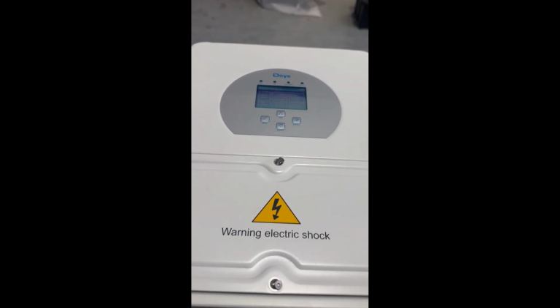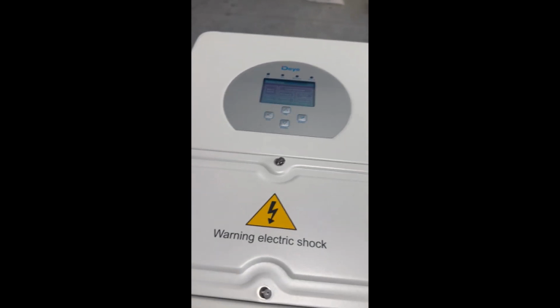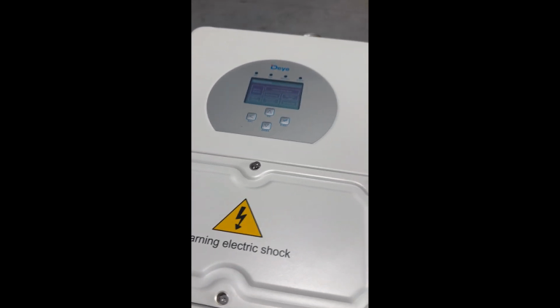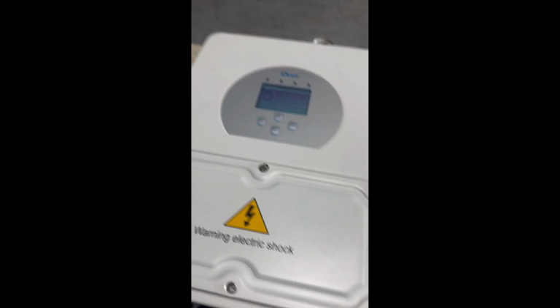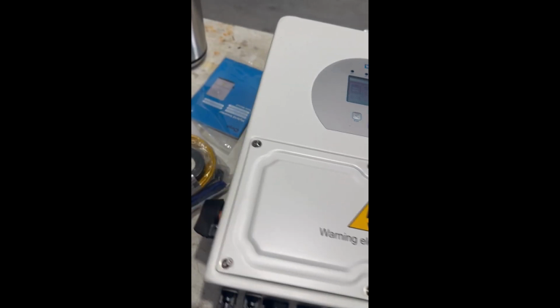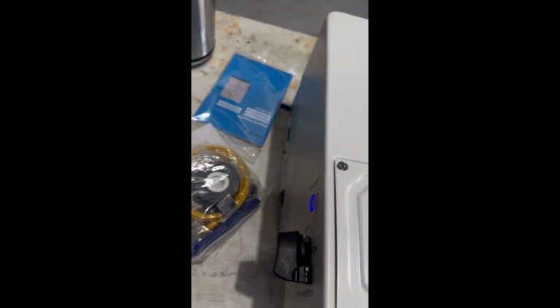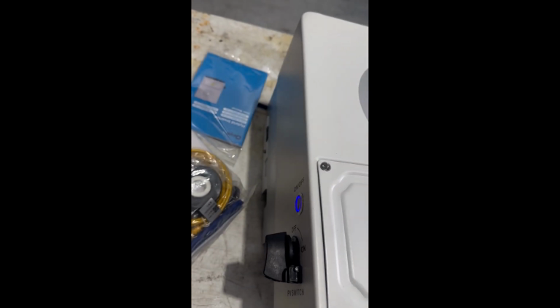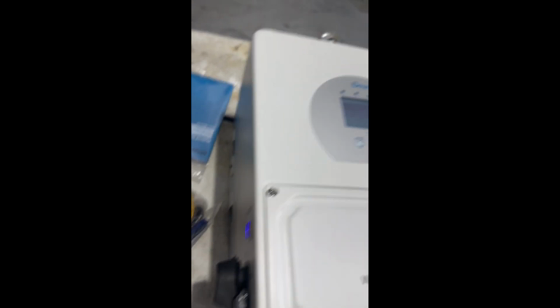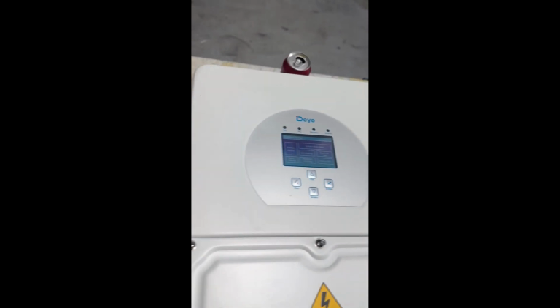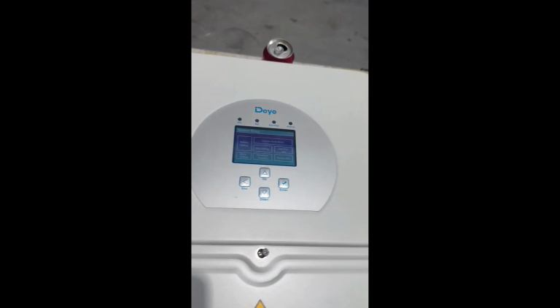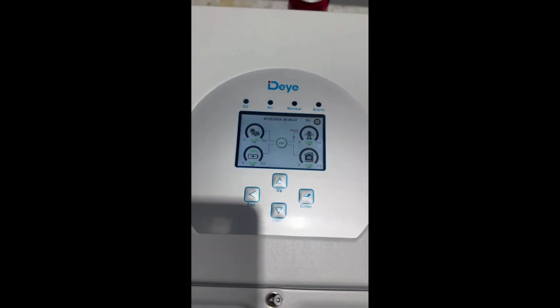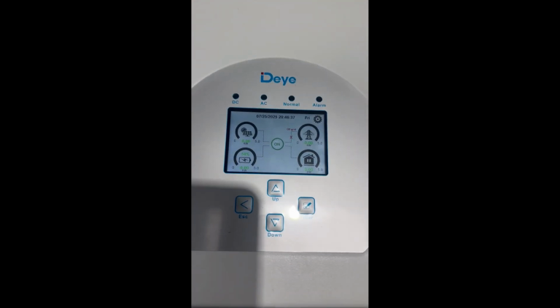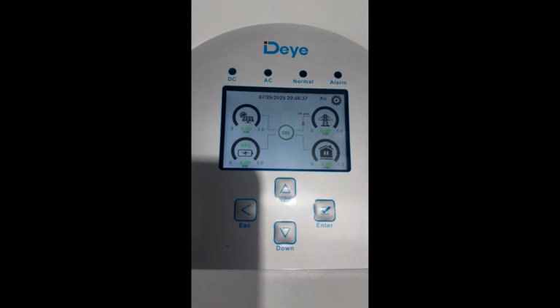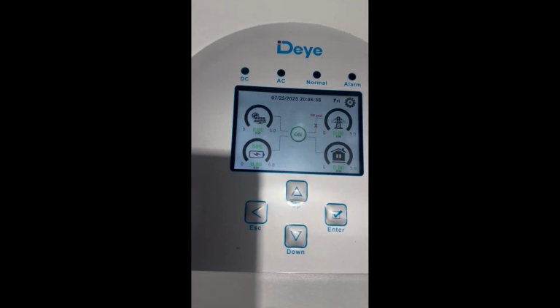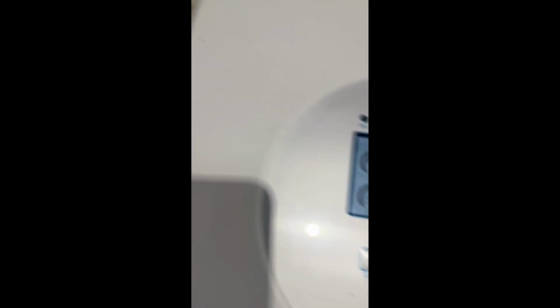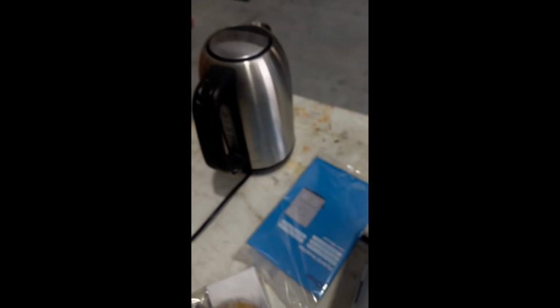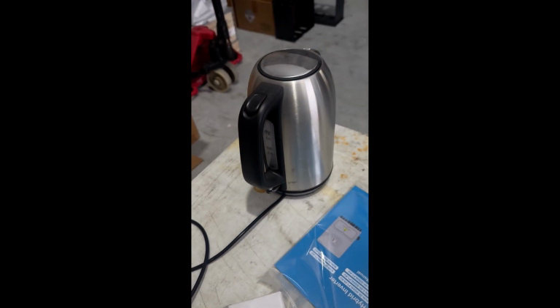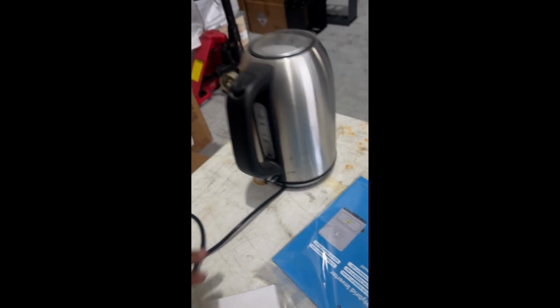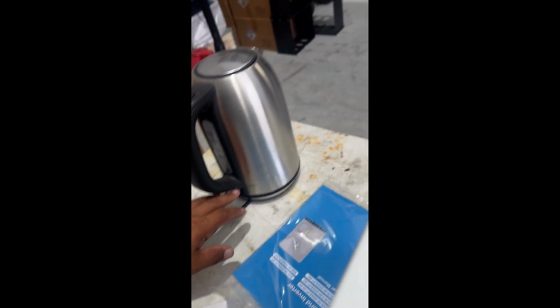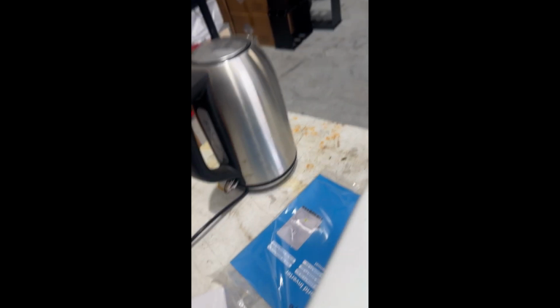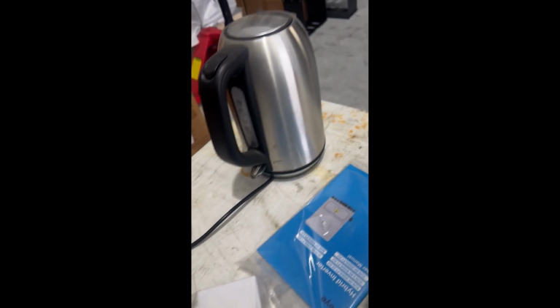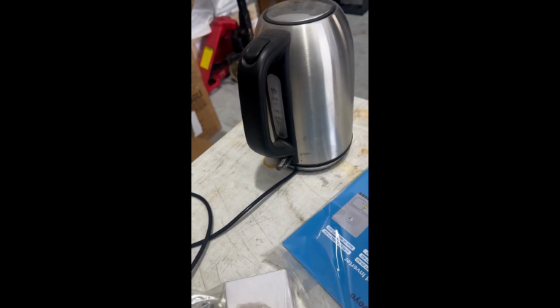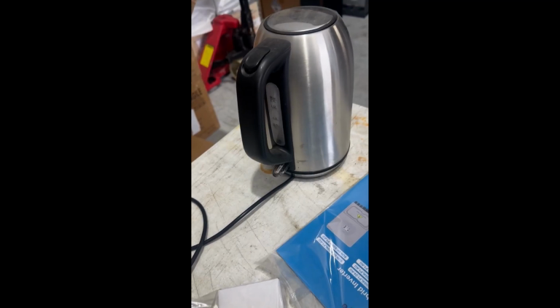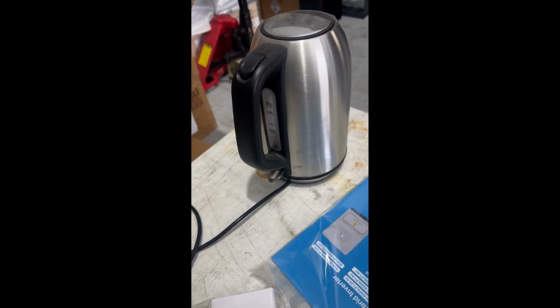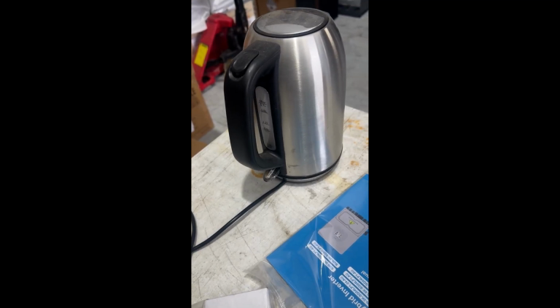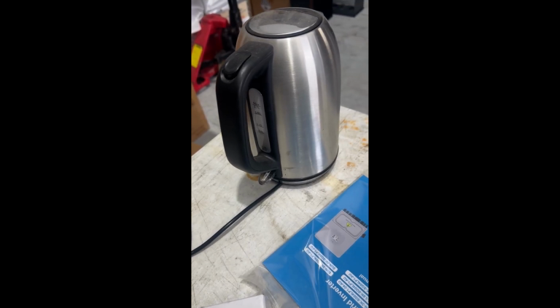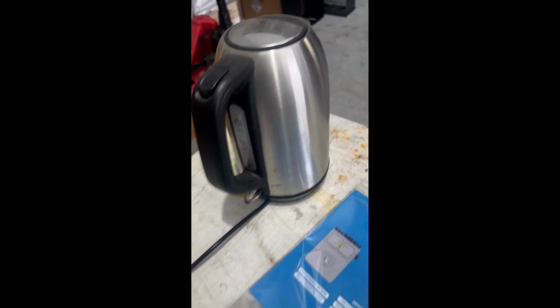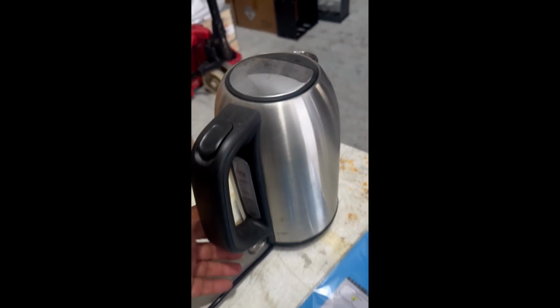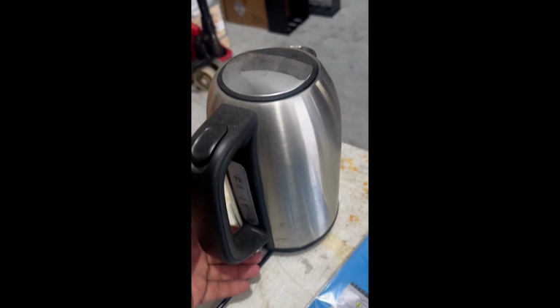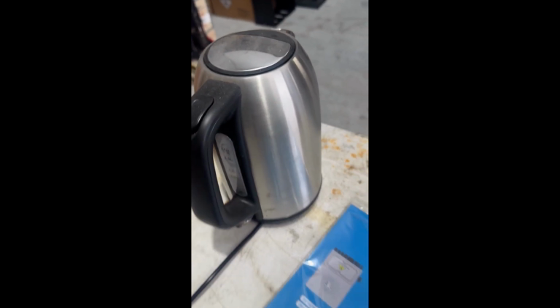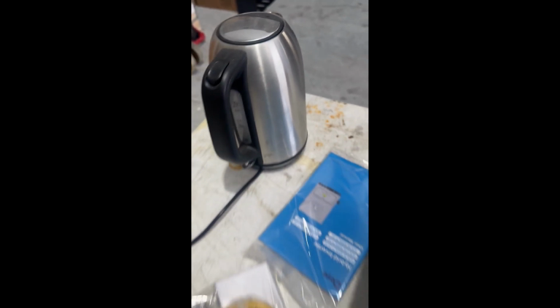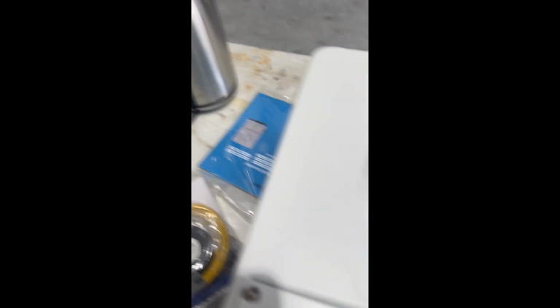It's currently on and I've got a kettle here. If I turn that on, you'll see that it's not turning on at the moment.